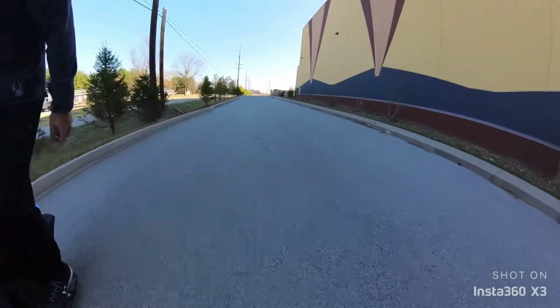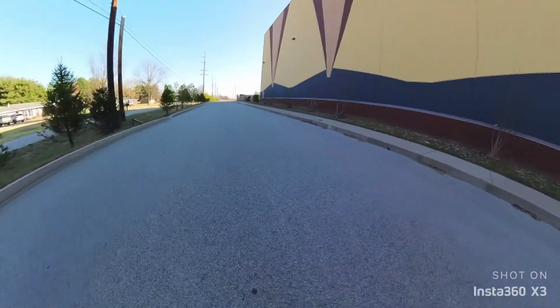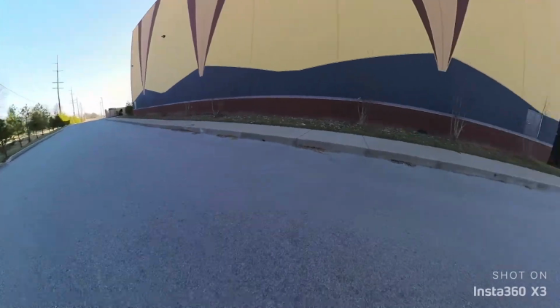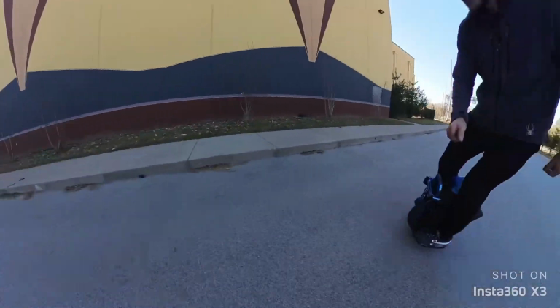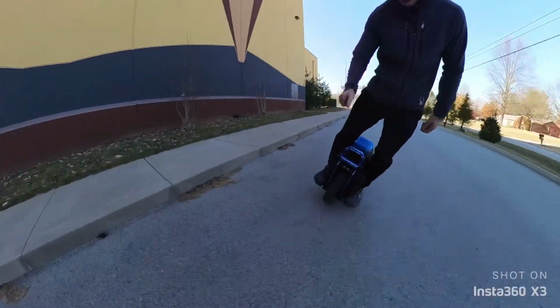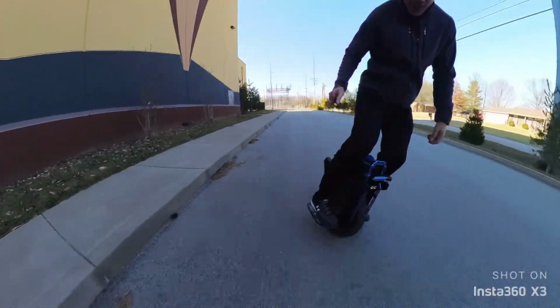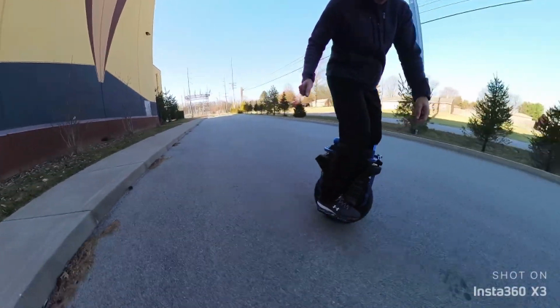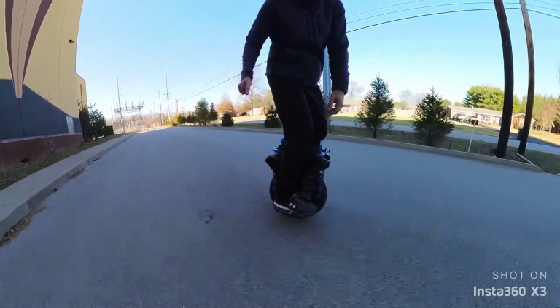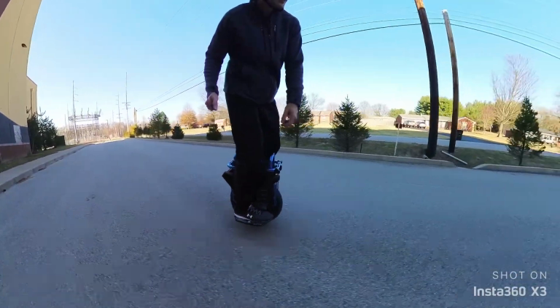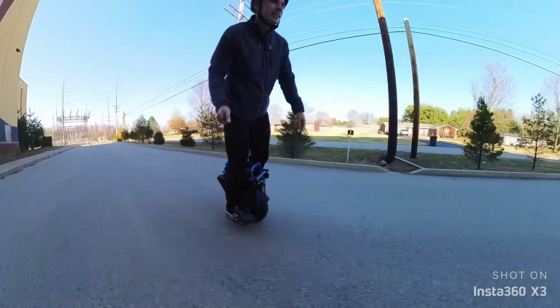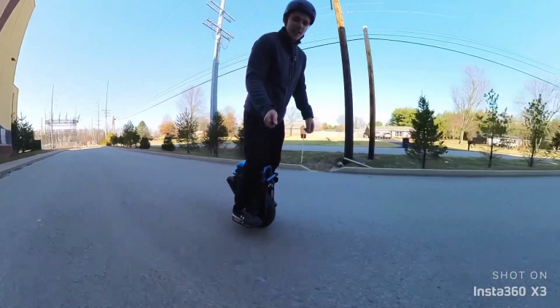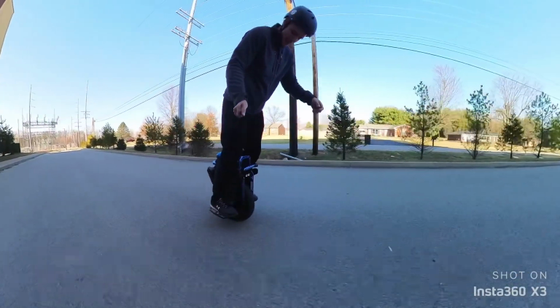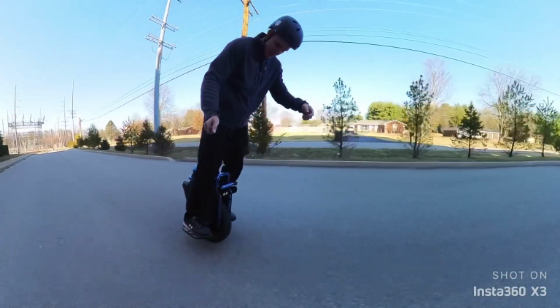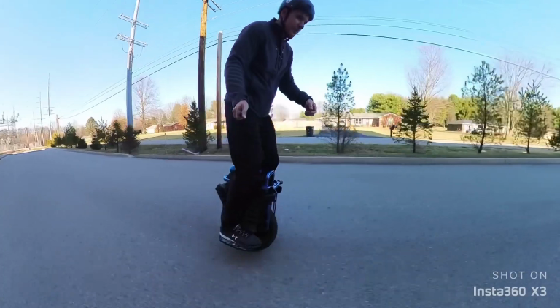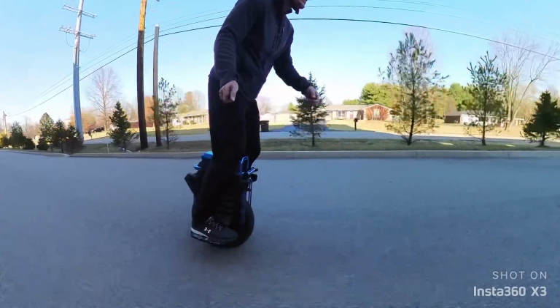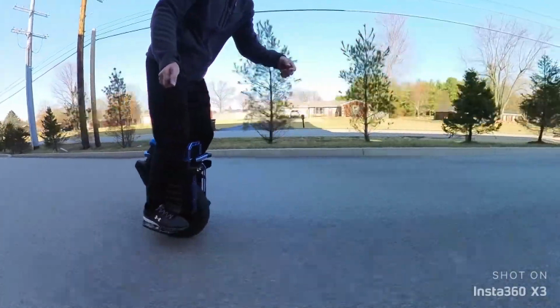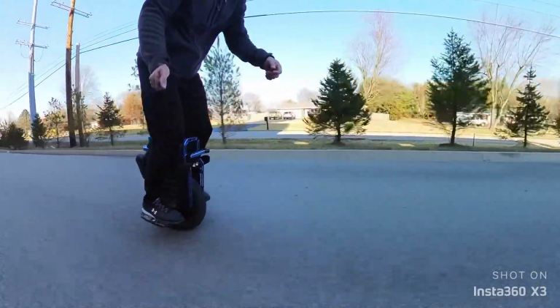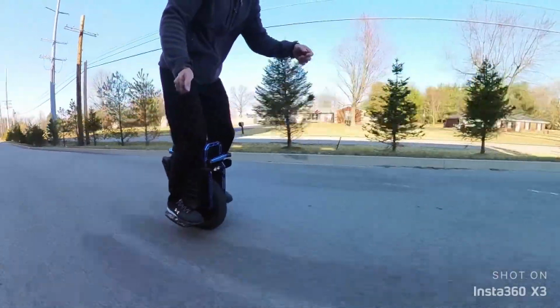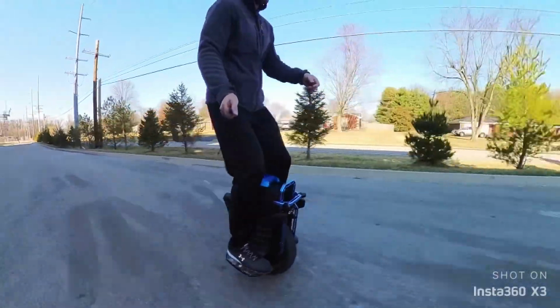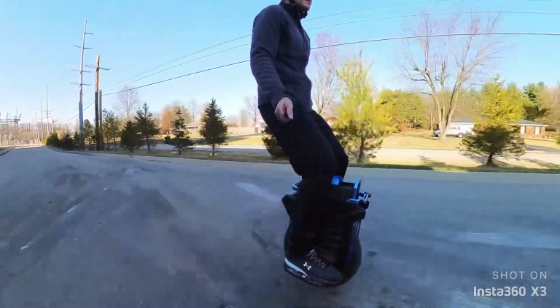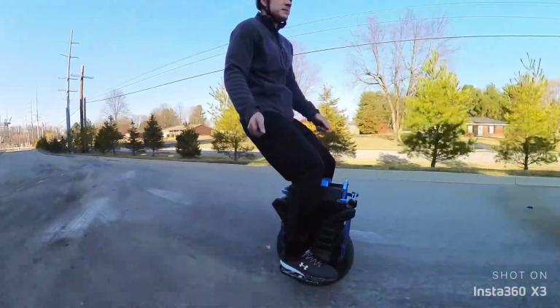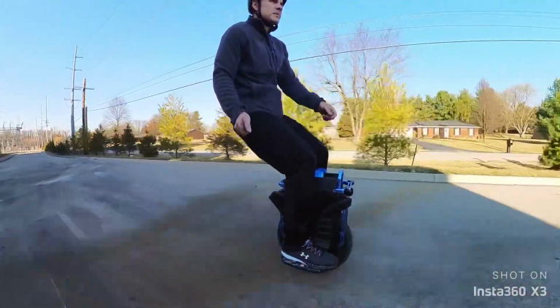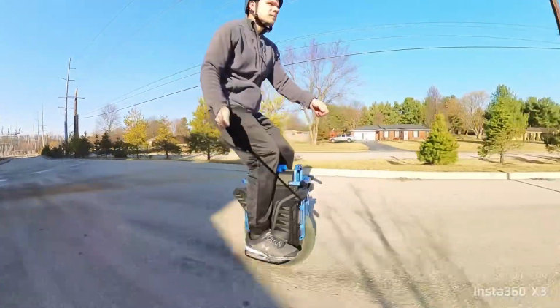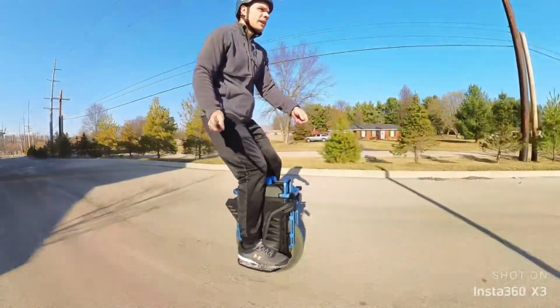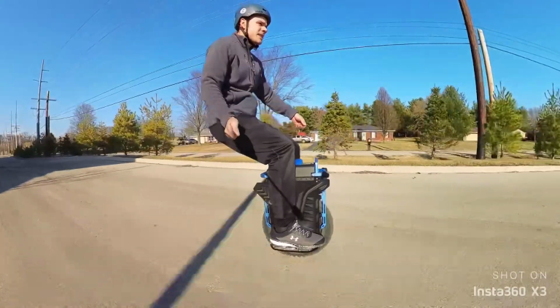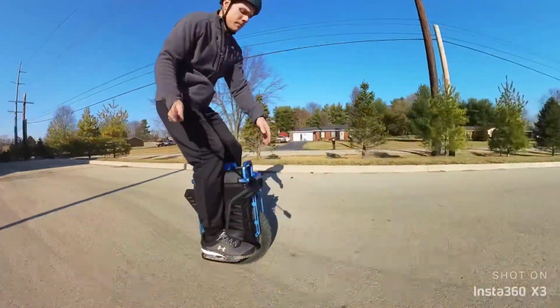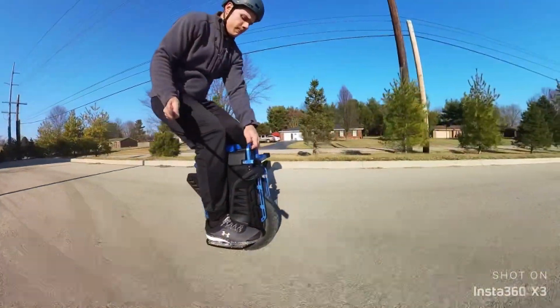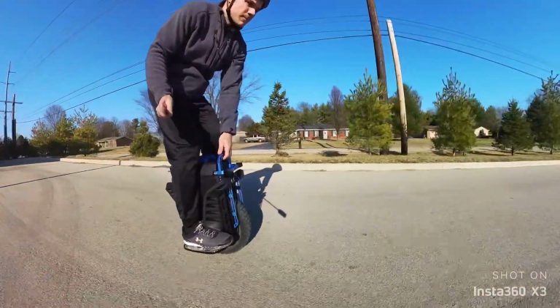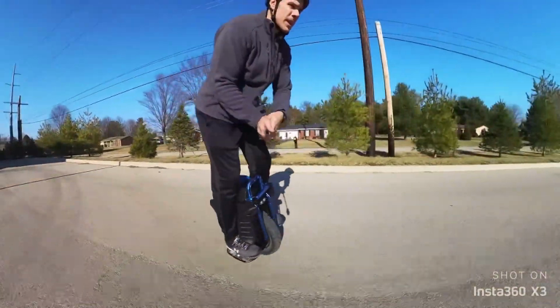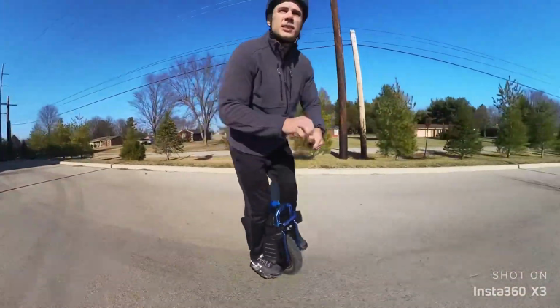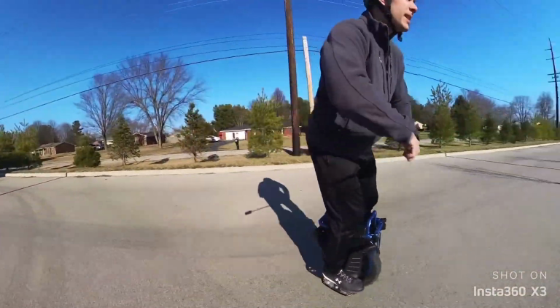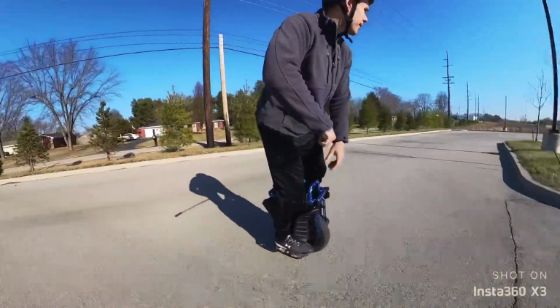The only thing this one's missing is the 50S SAG. Let's try to sit down on it.